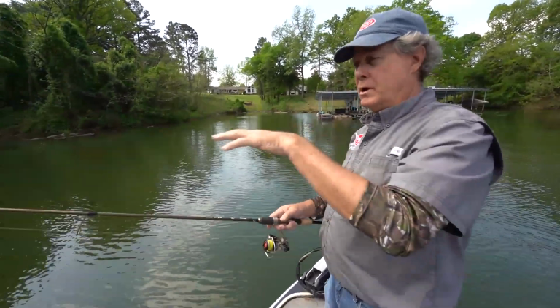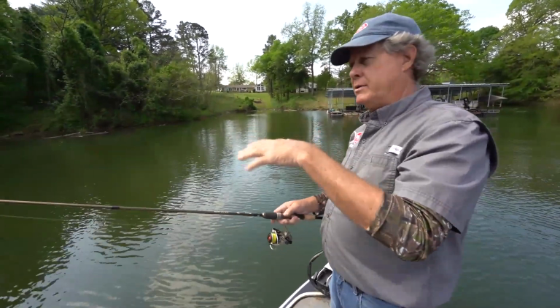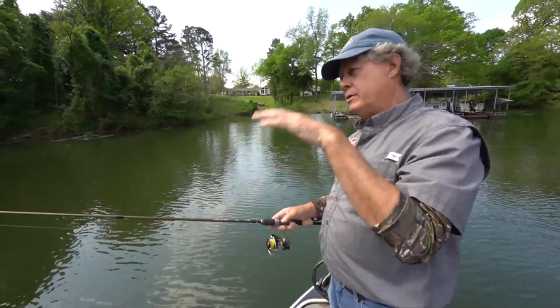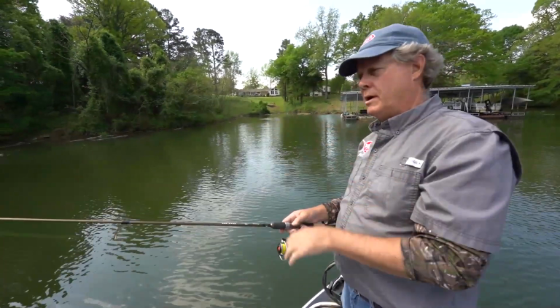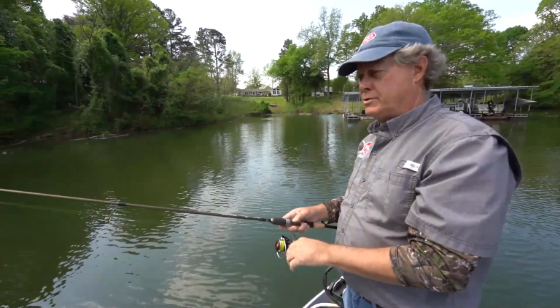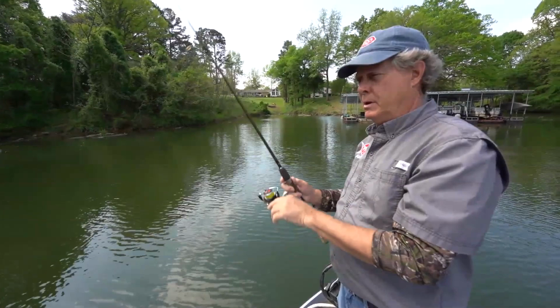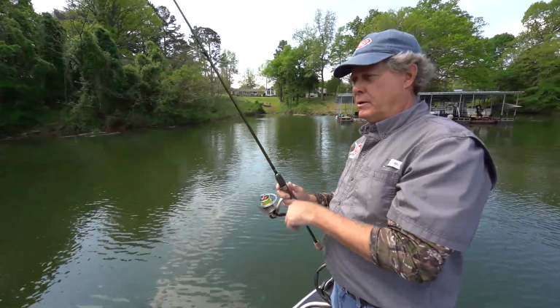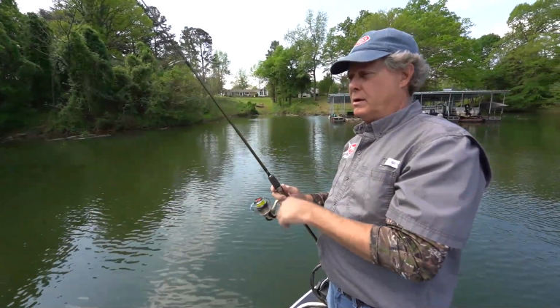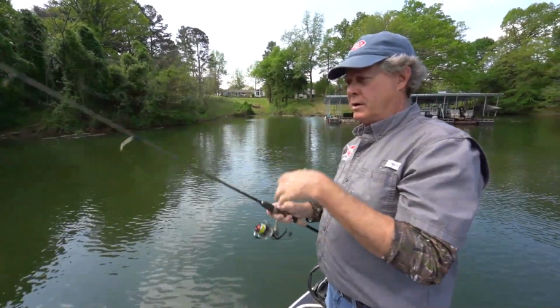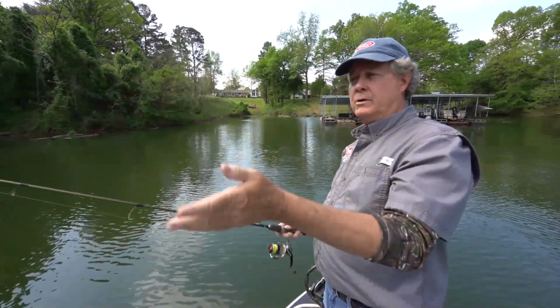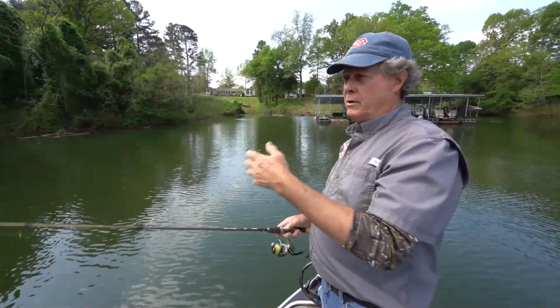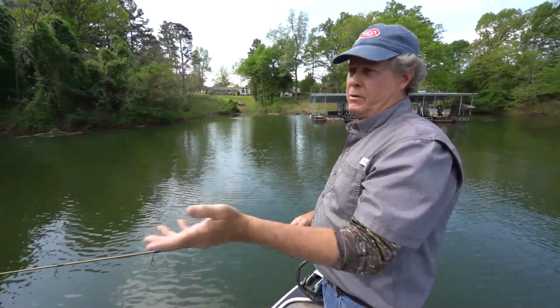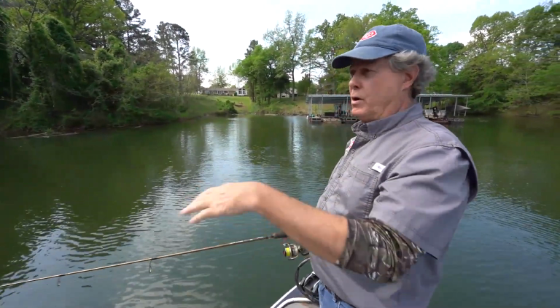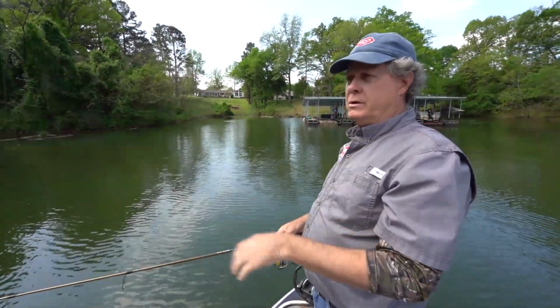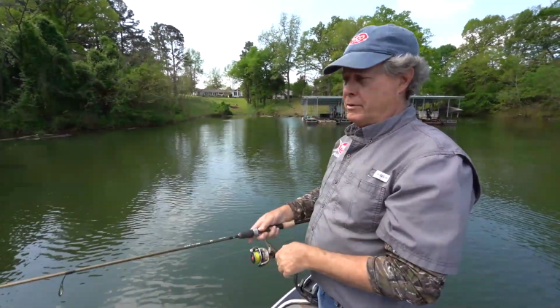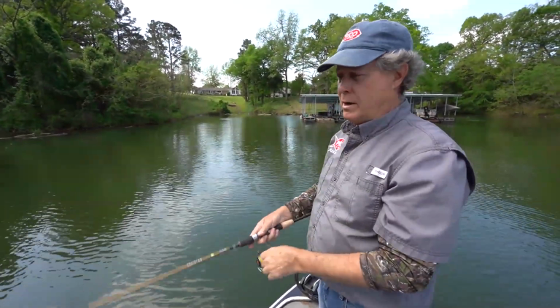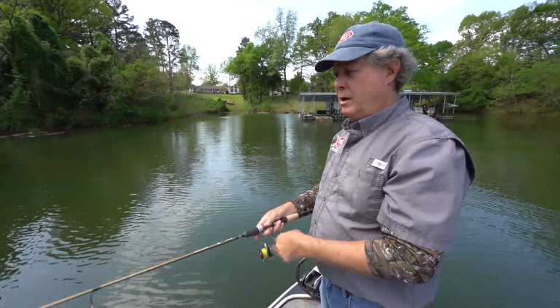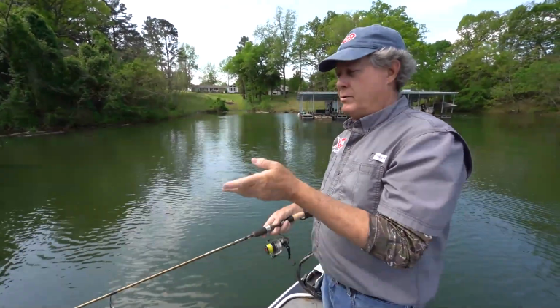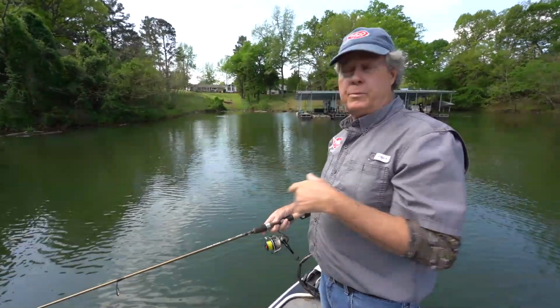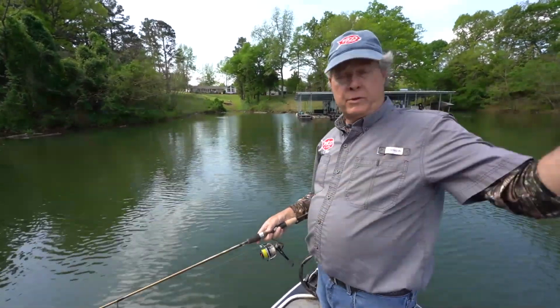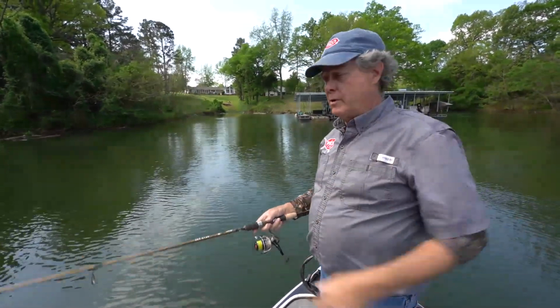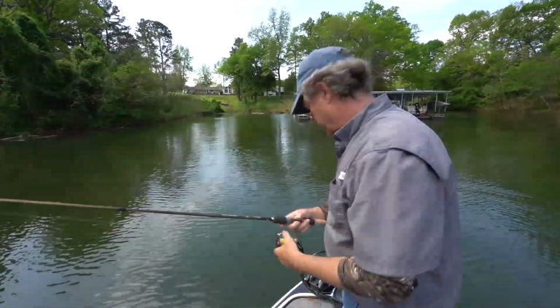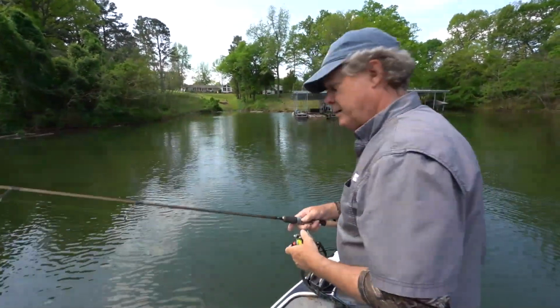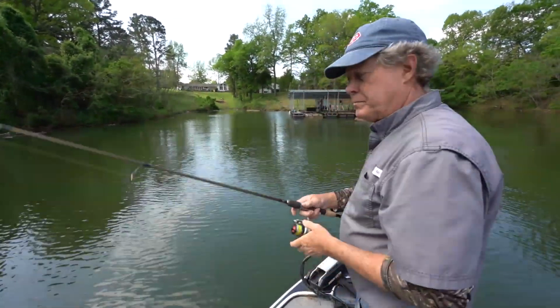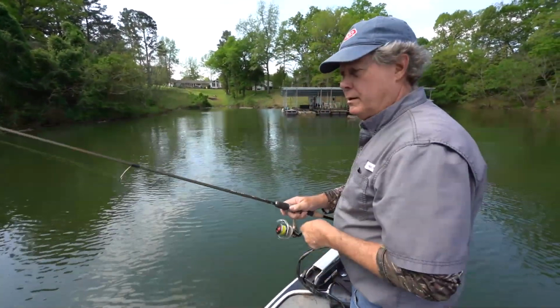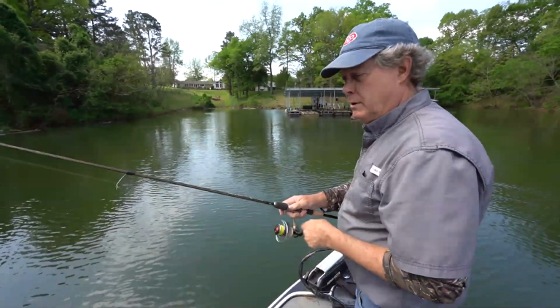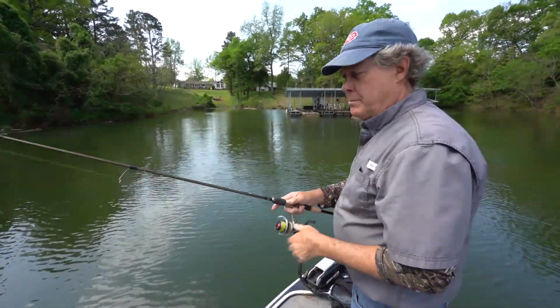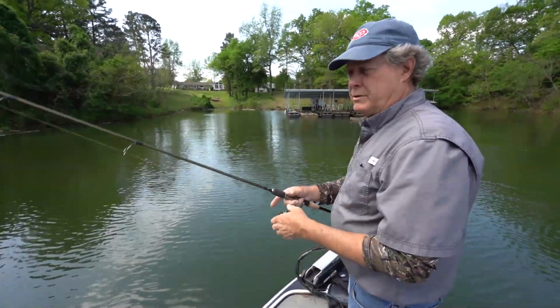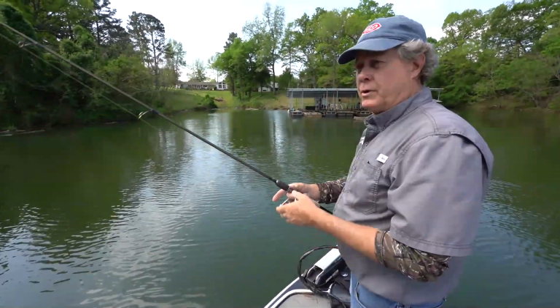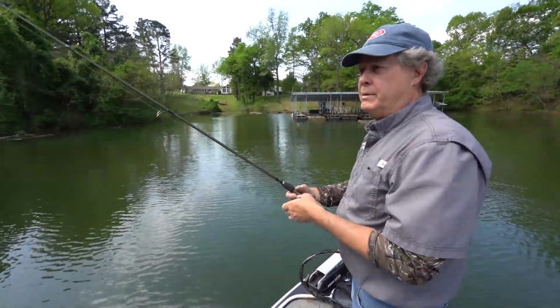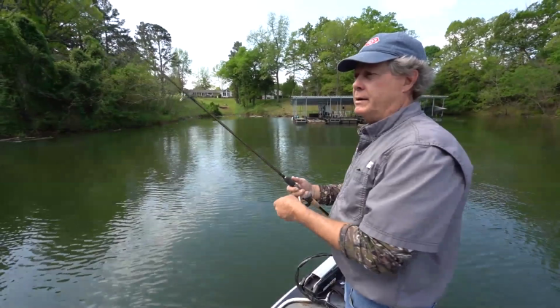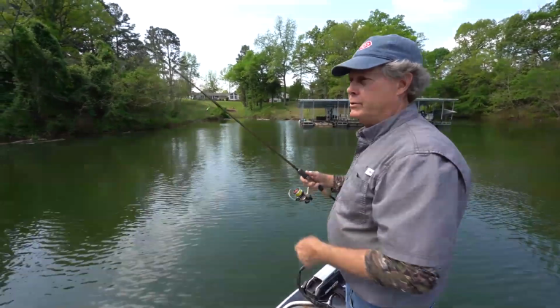They're going to lay out there and just kind of rest up. They're going to let their breakfast, lunch, and dinner come to them while they're sitting here under these docks. They get rested up a little bit, they'll move off out there in the lake, and that's when our crankbait bite gets real good.